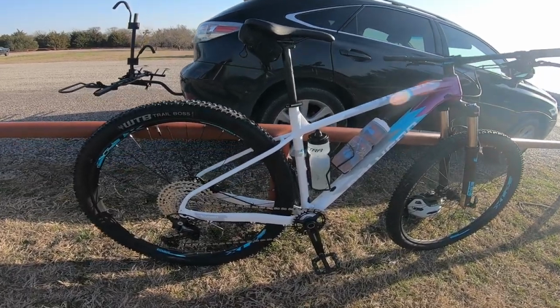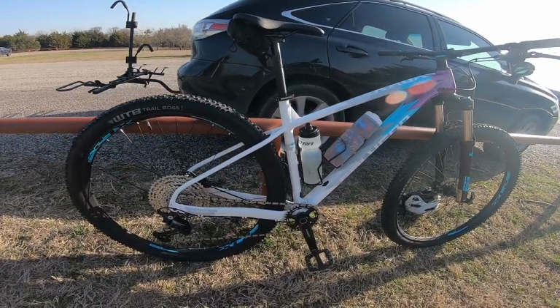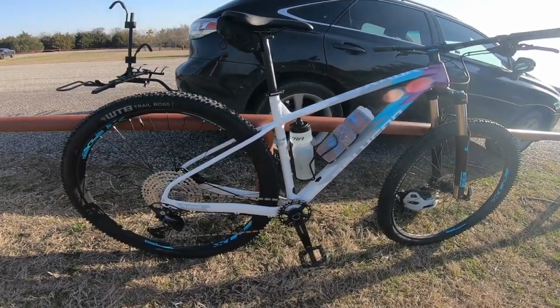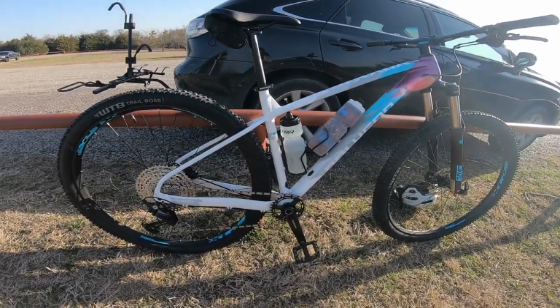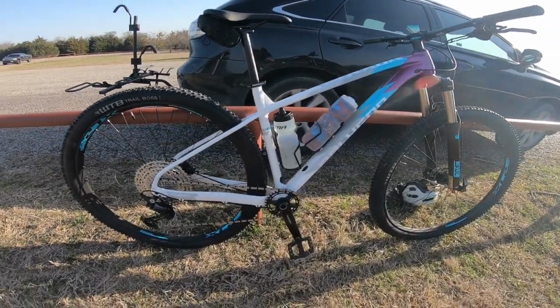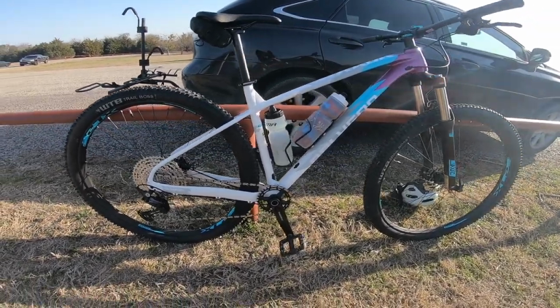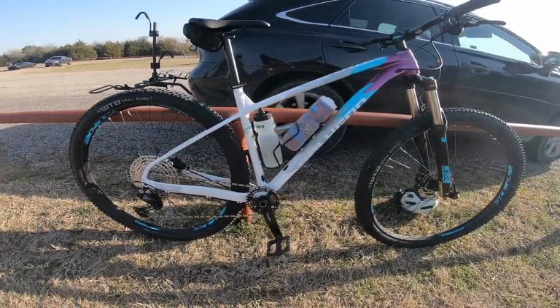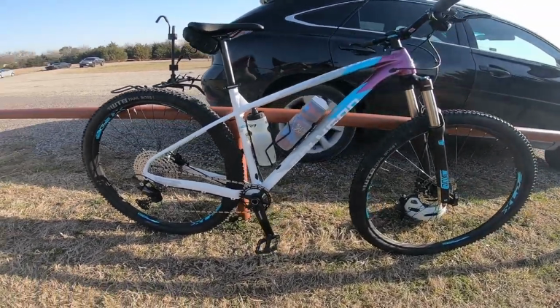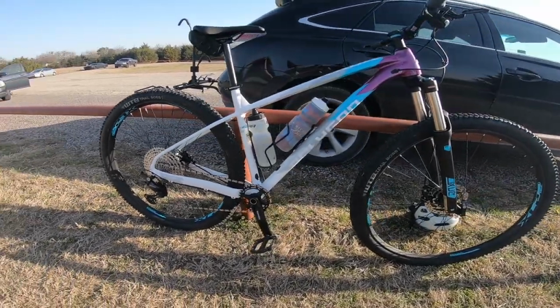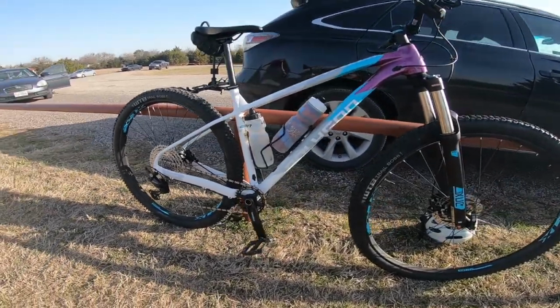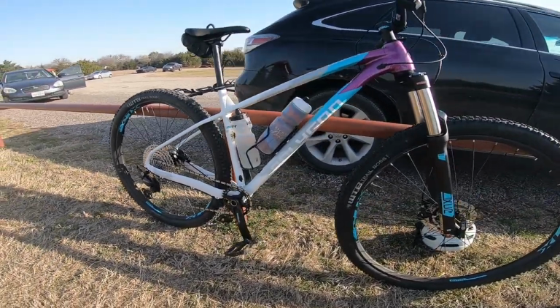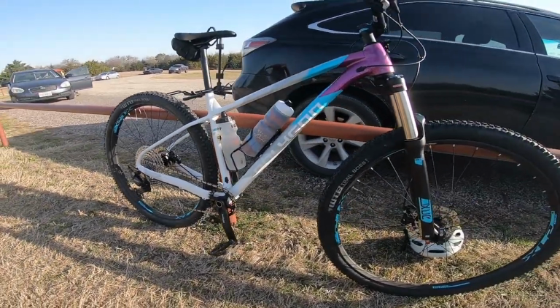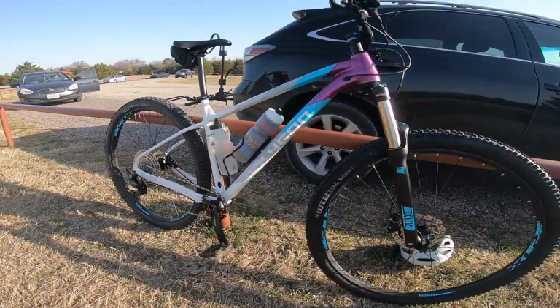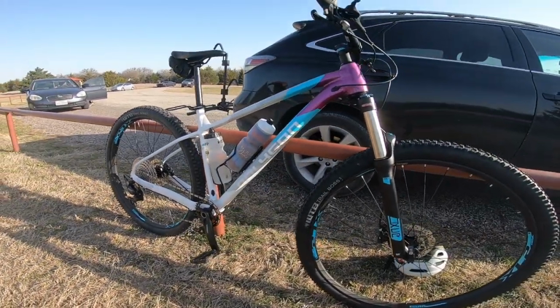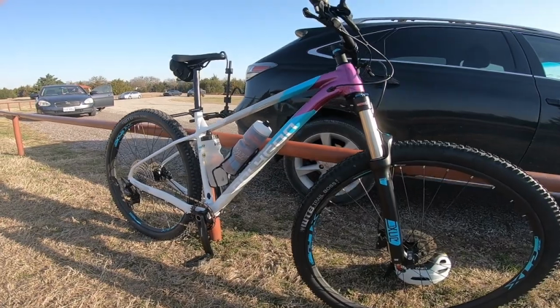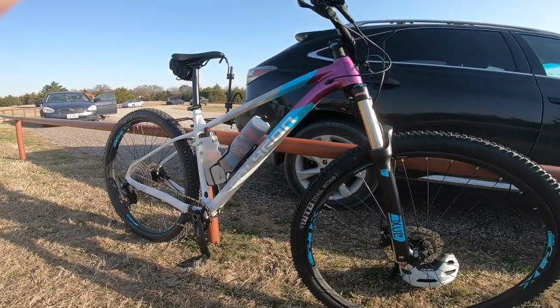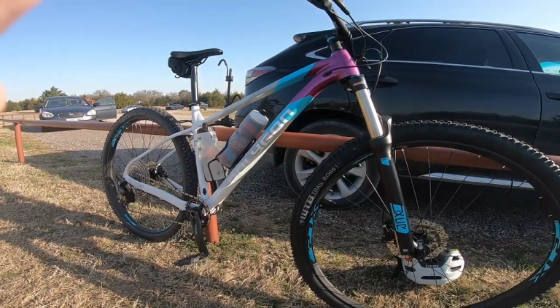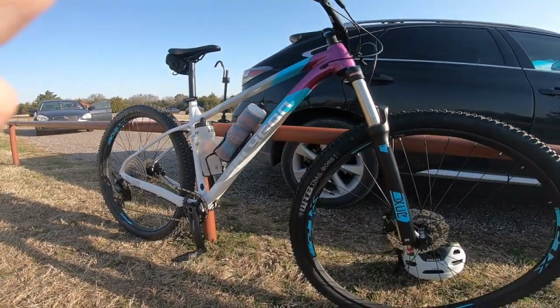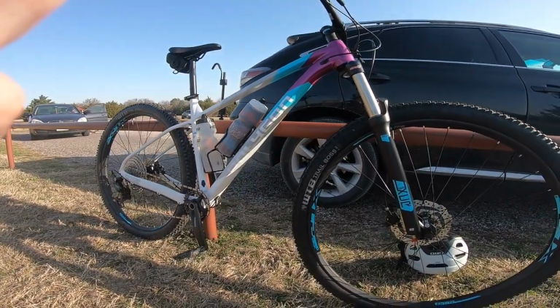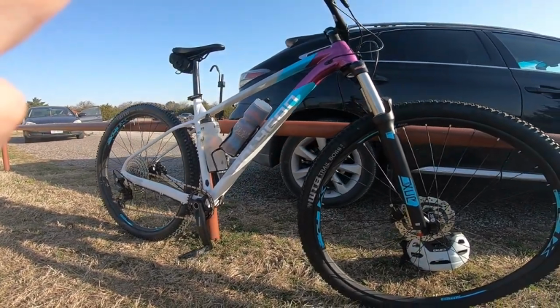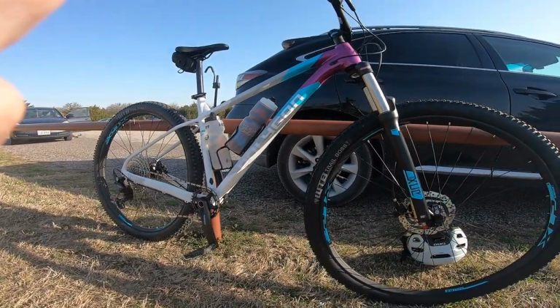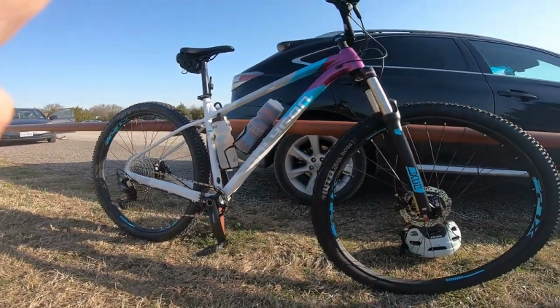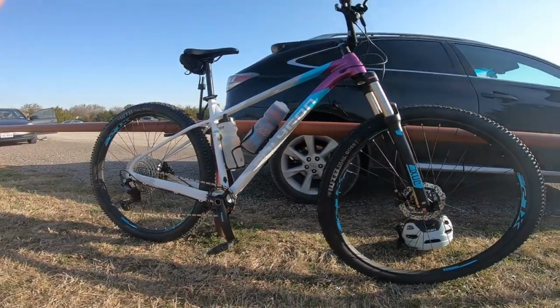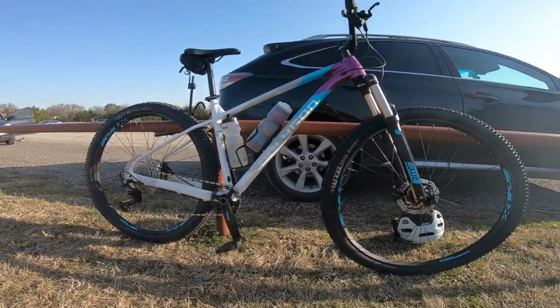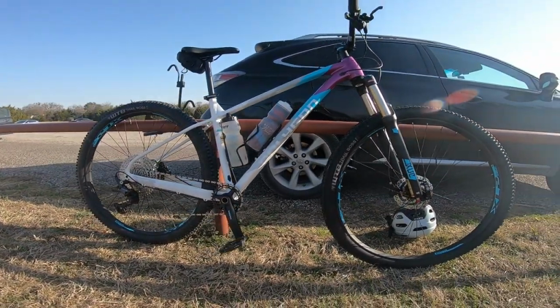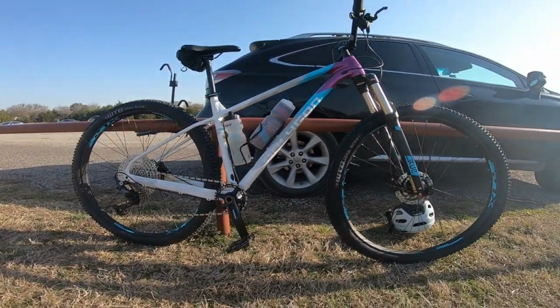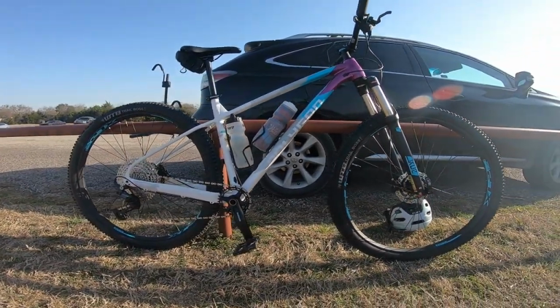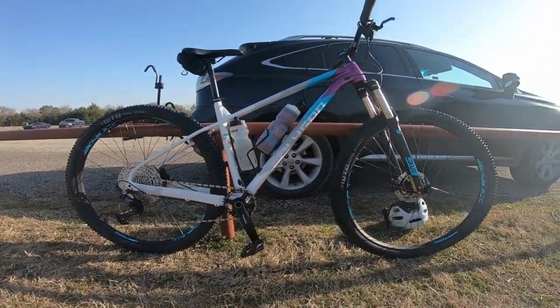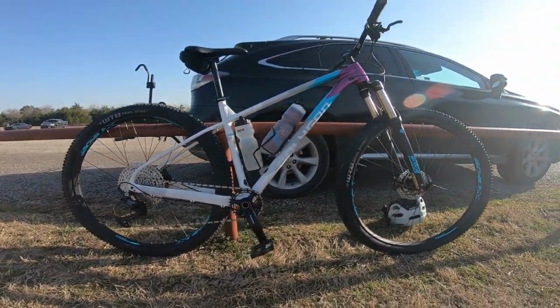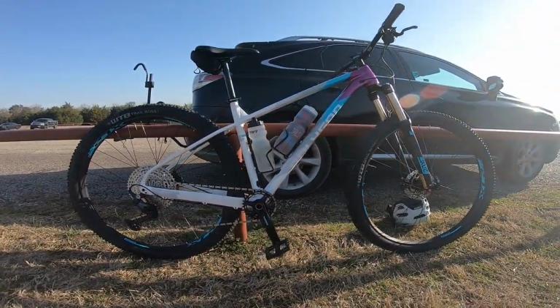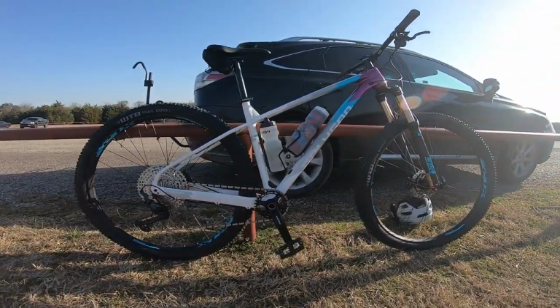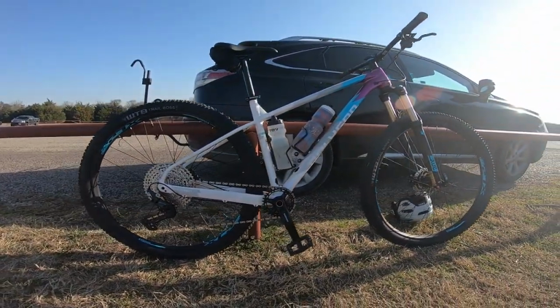Before I even went for the first ride I swapped out the grips and the pedals. The ones that came with the bike were pretty worthless, and I'm sure that most people that get this will probably want to change them out from the beginning.